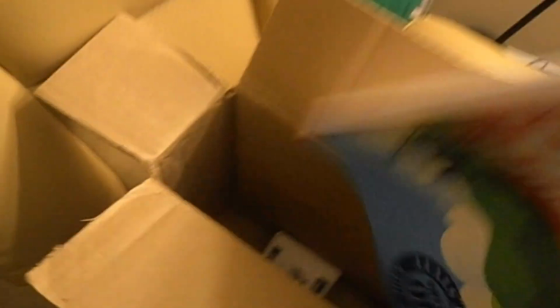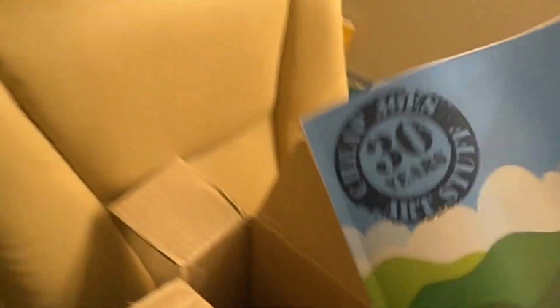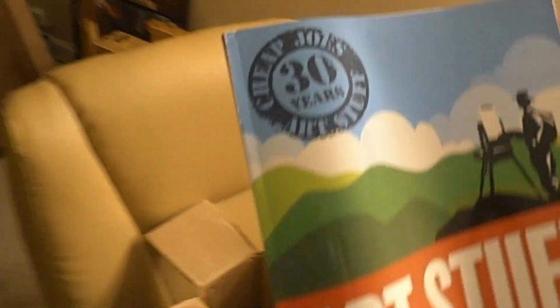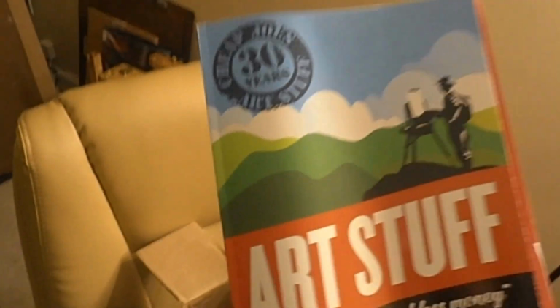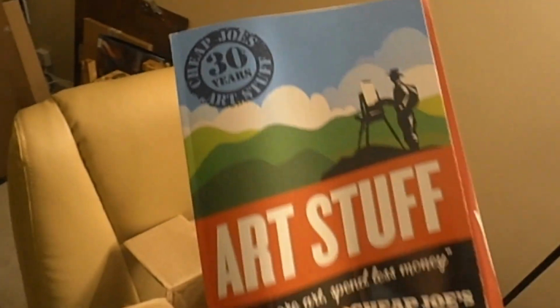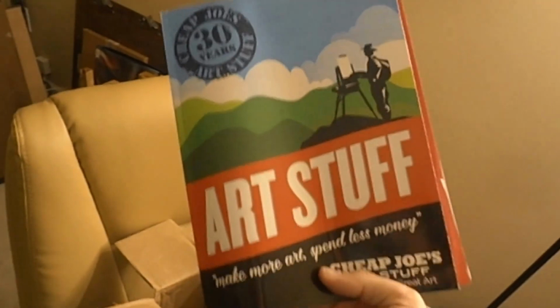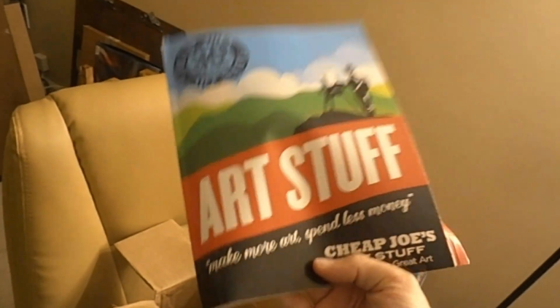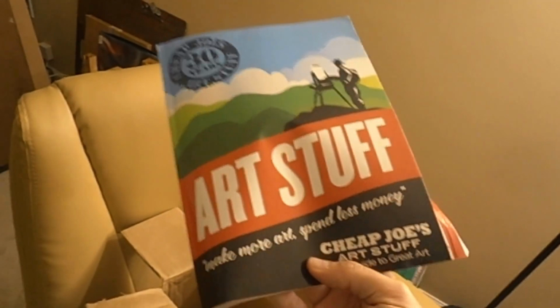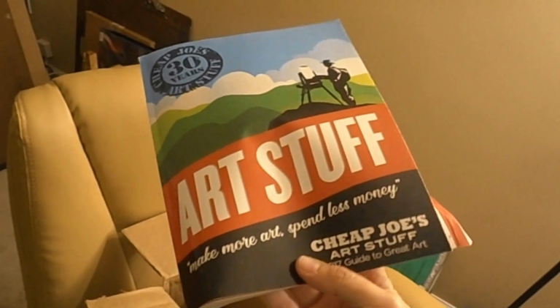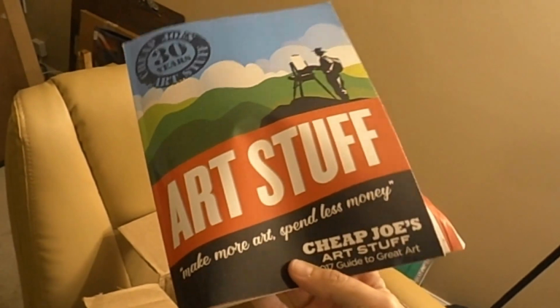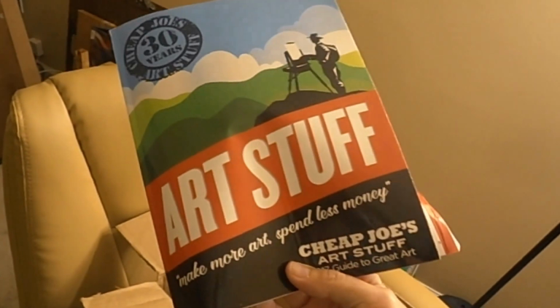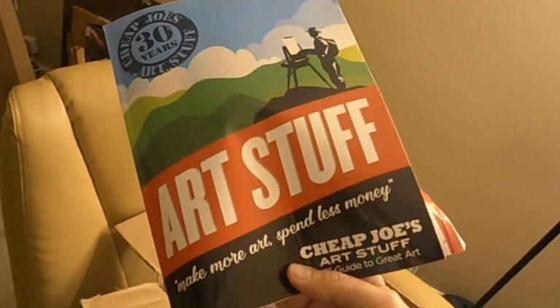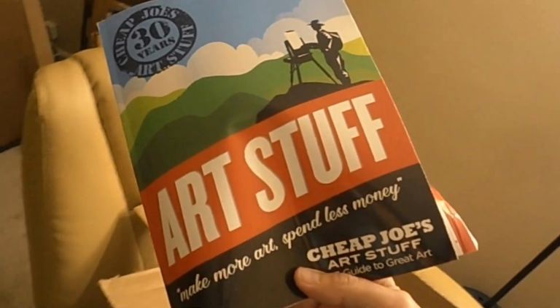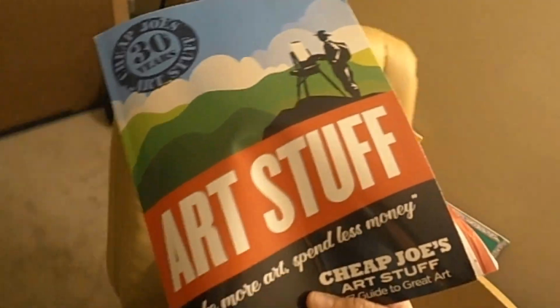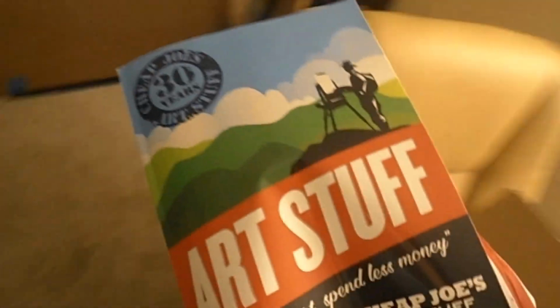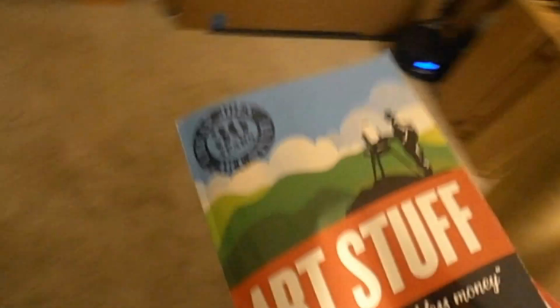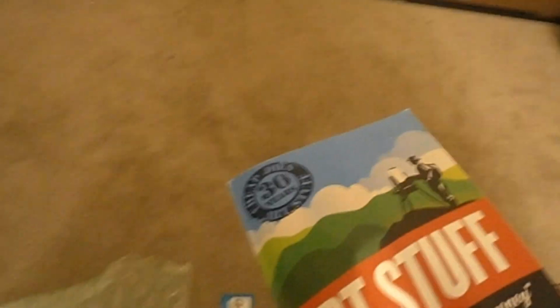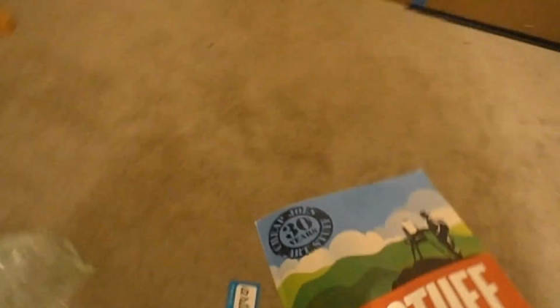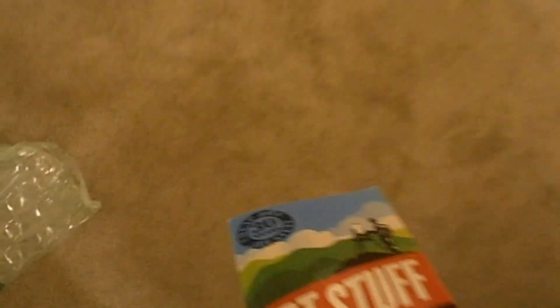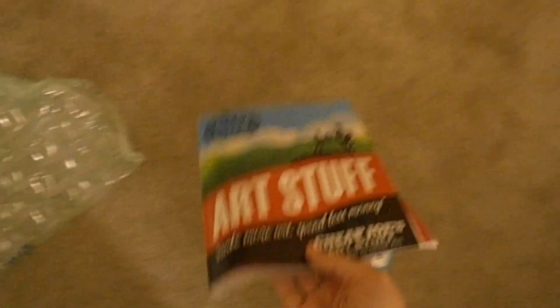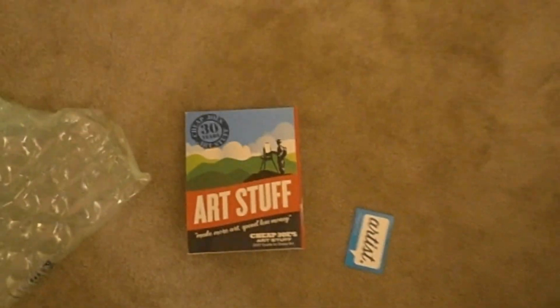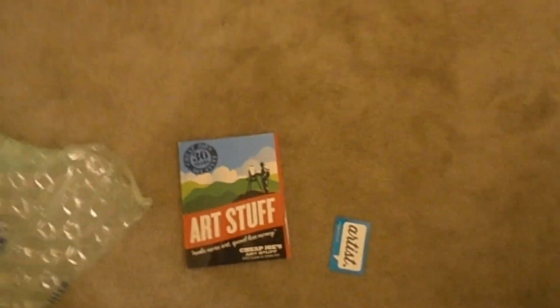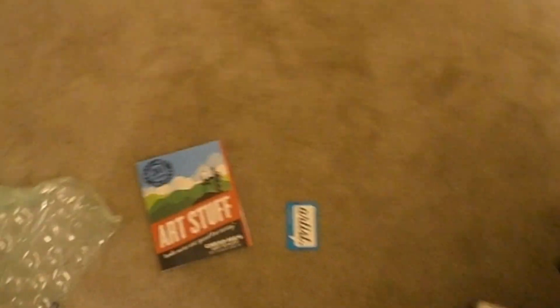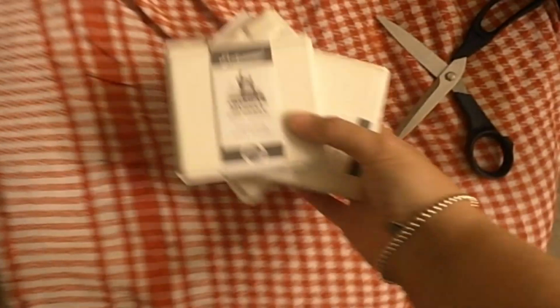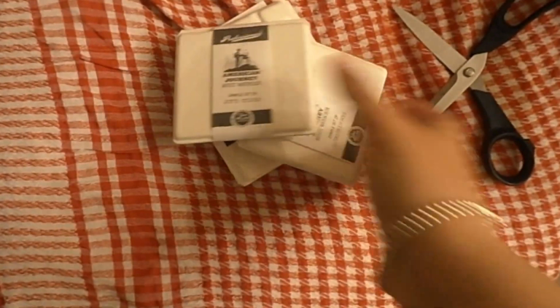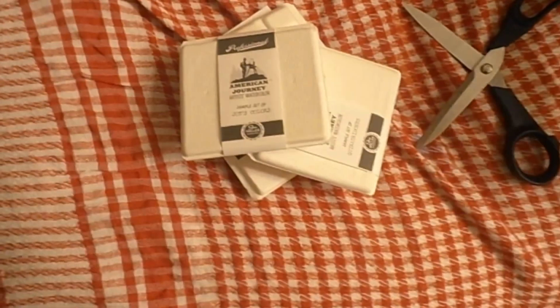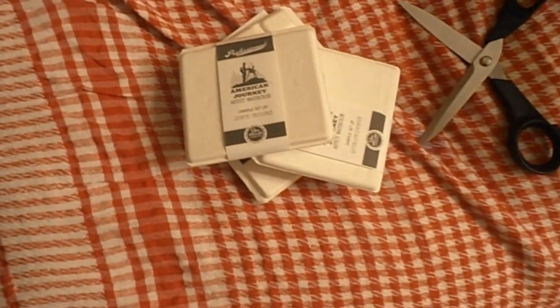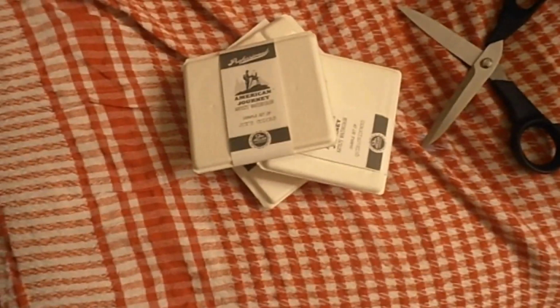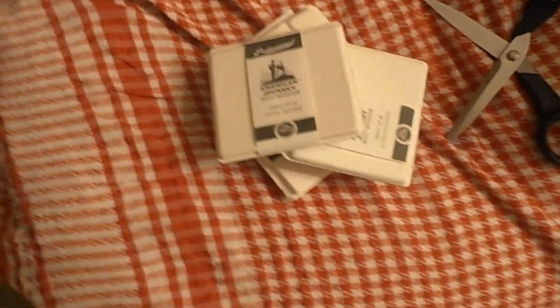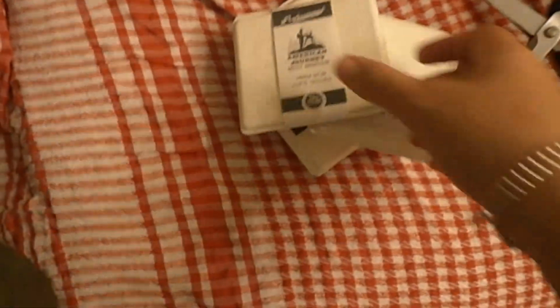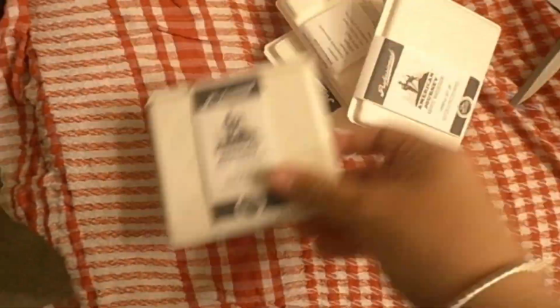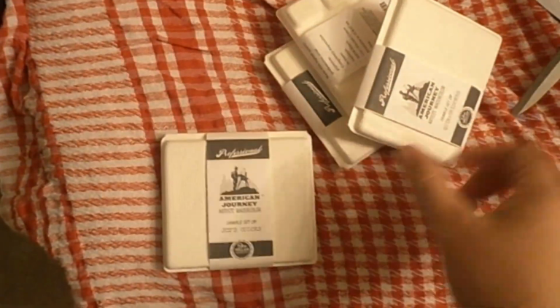The catalog — Cheap Joe's. I love Cheap Joe's Art Stuff. They are a great, great company. They're really good quality.